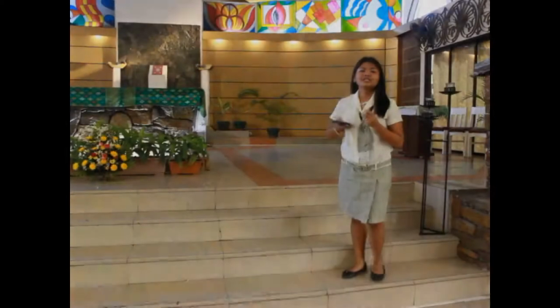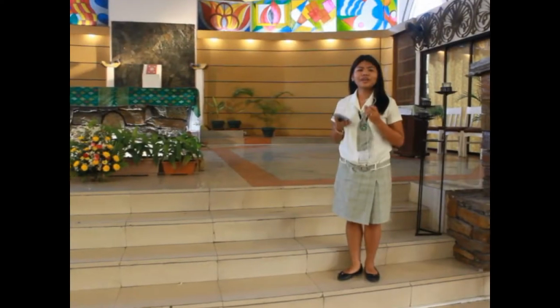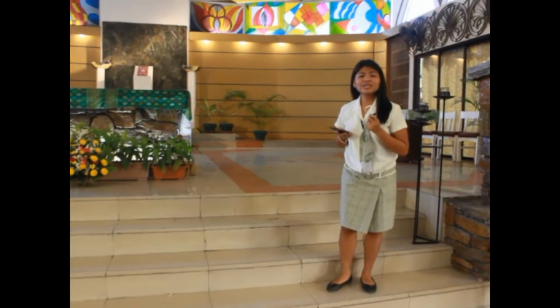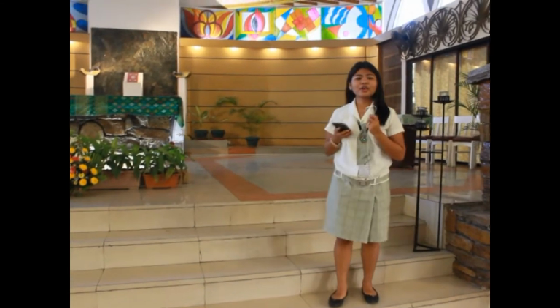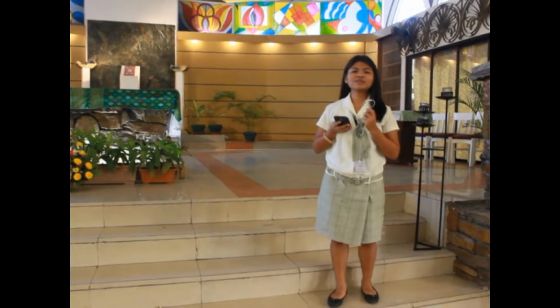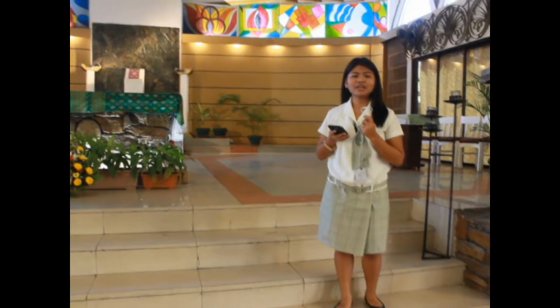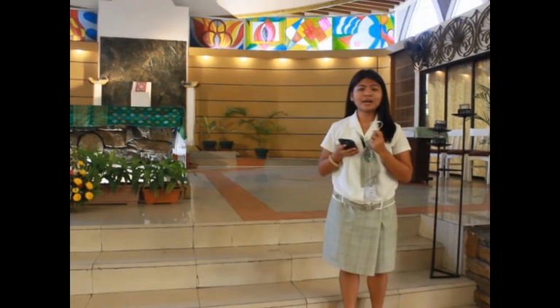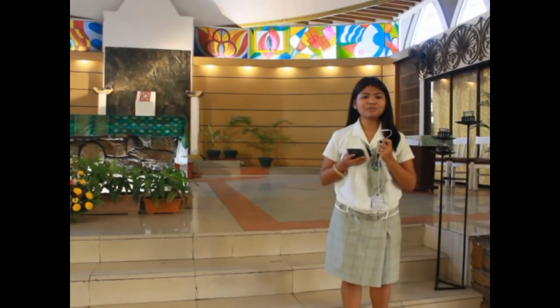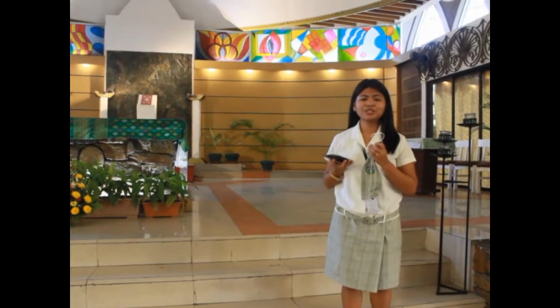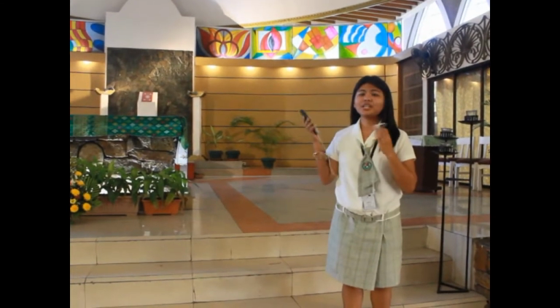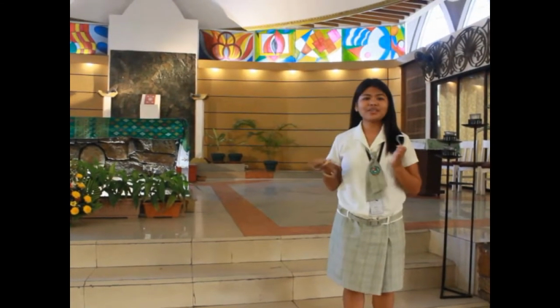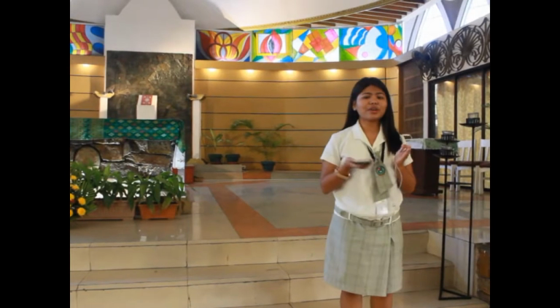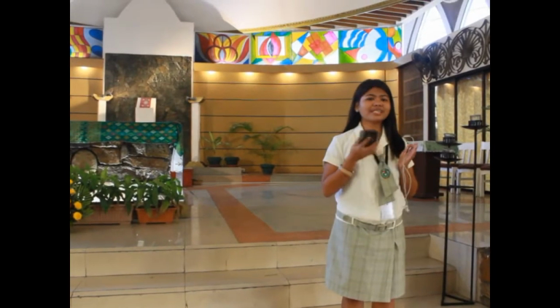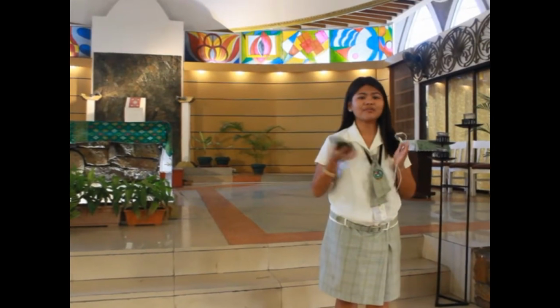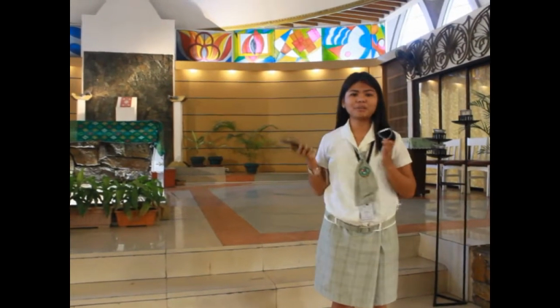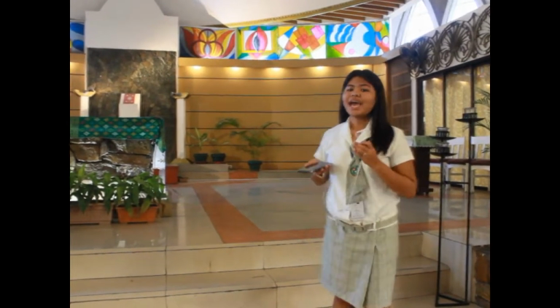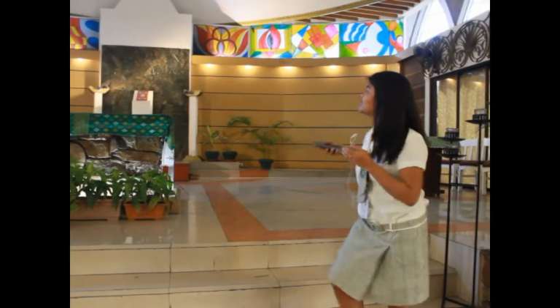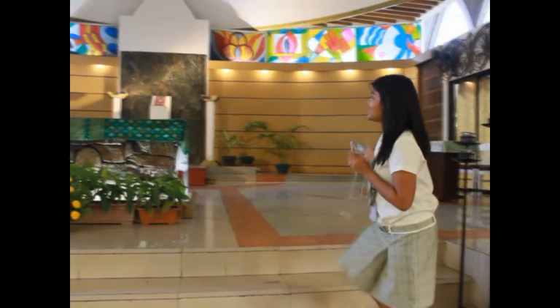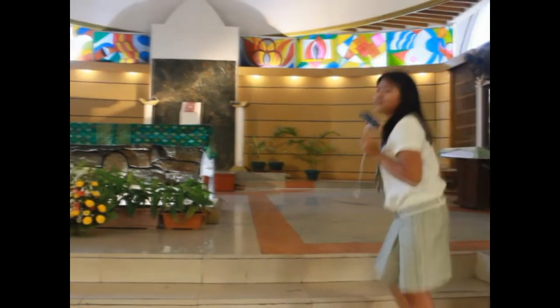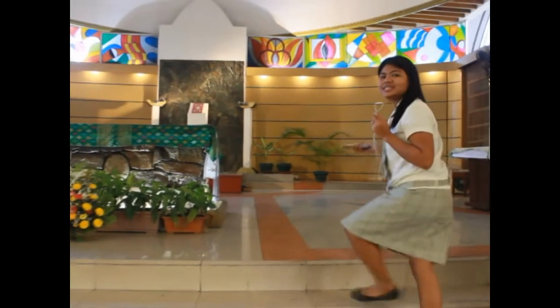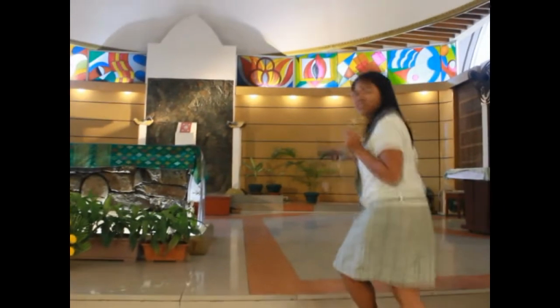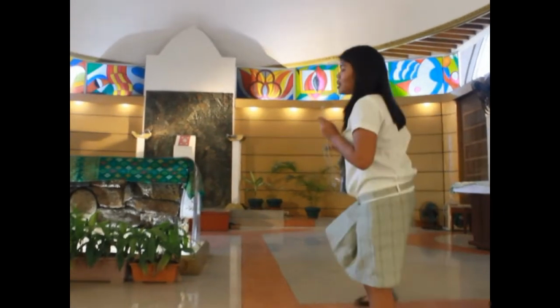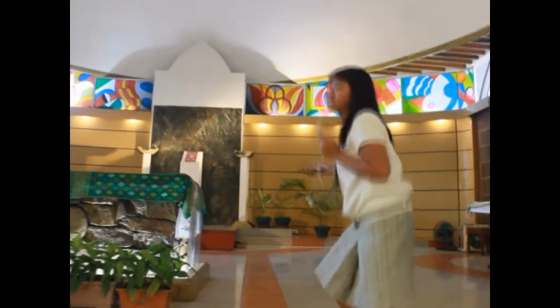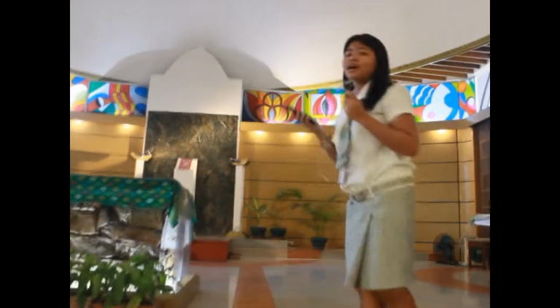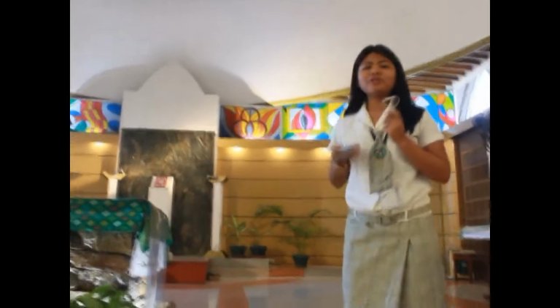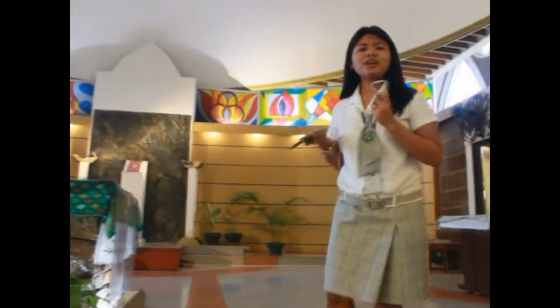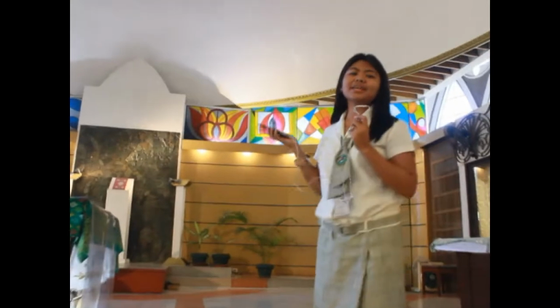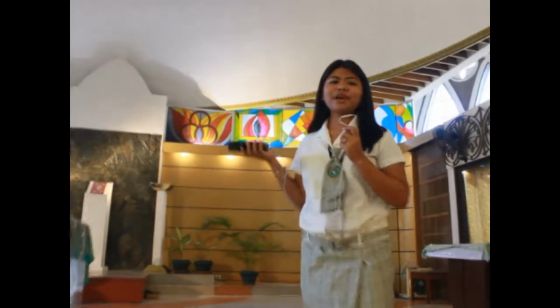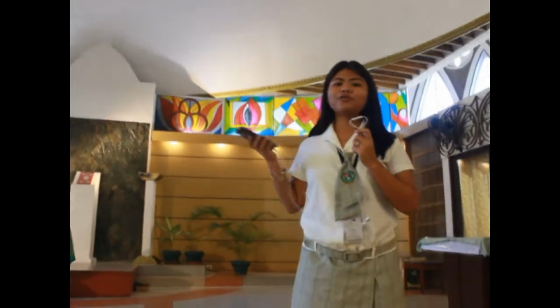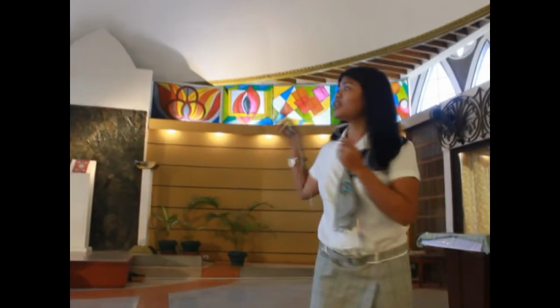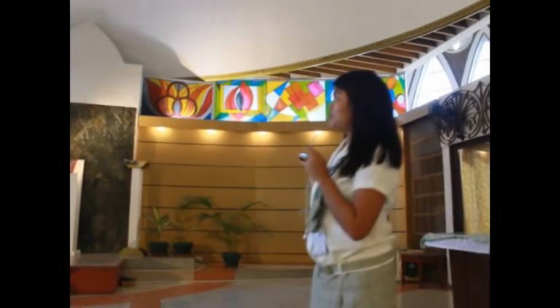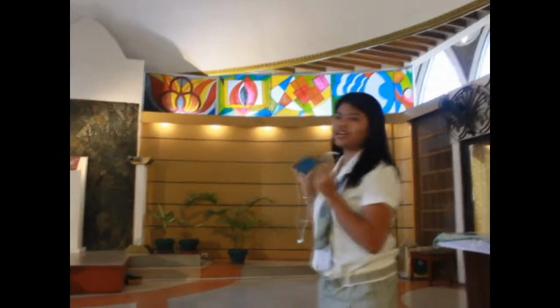So we are here today at the University of San Carlos Downtown Campus Church and you can see the interior design of this chapel. As you can see, we have here a stained glass art which is a form of visual arts and classified as decorative art.